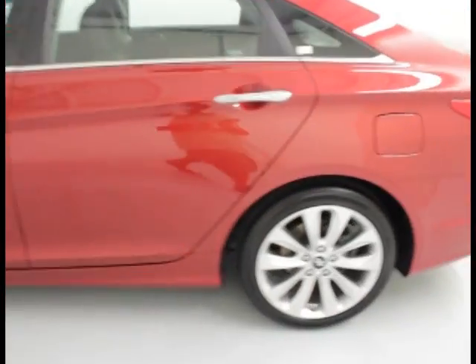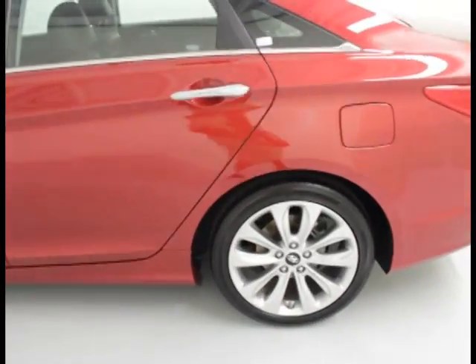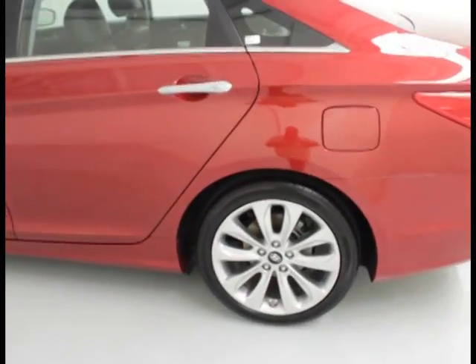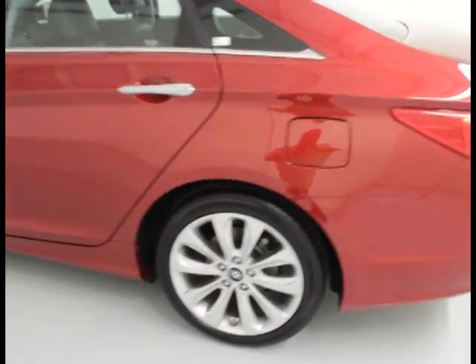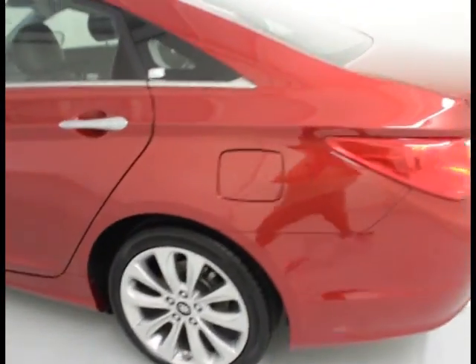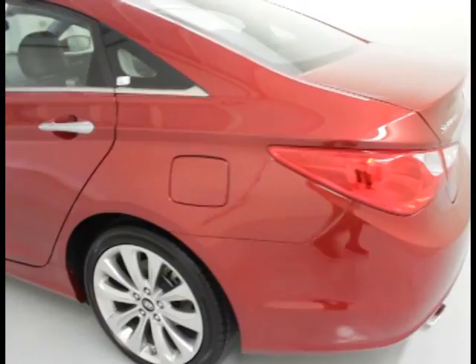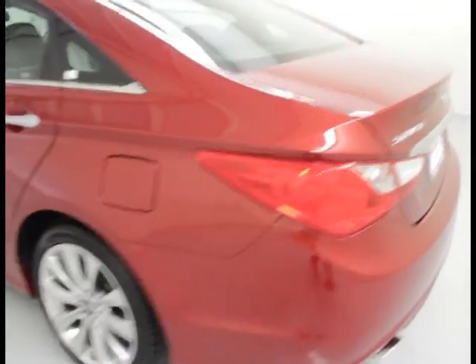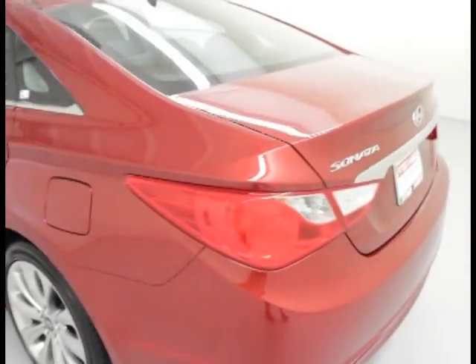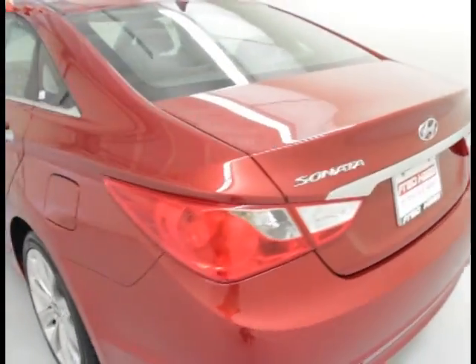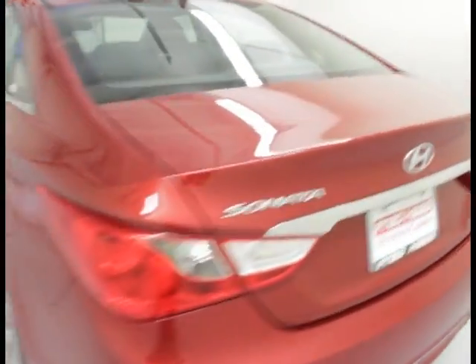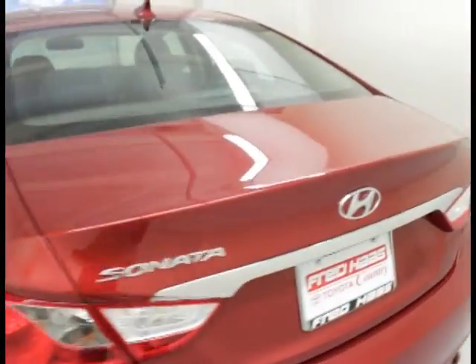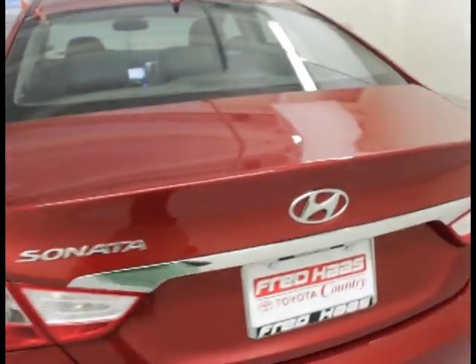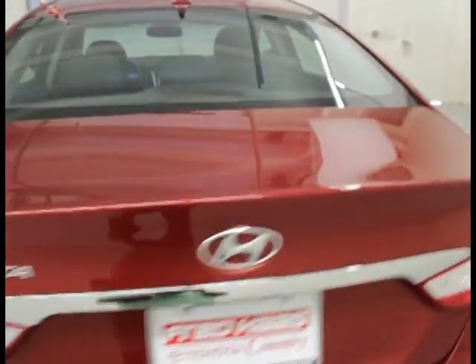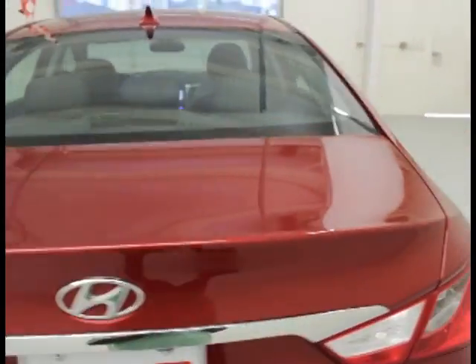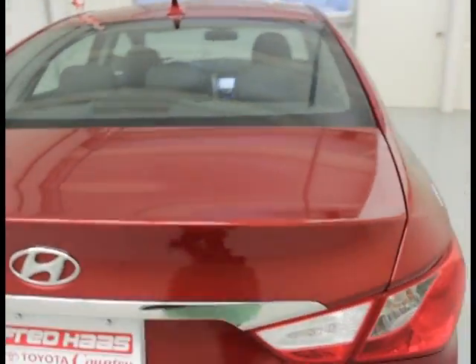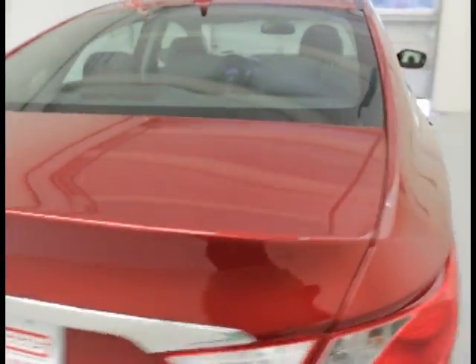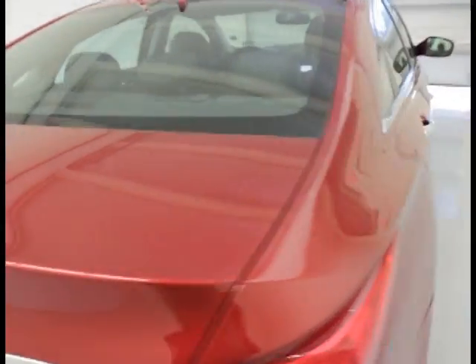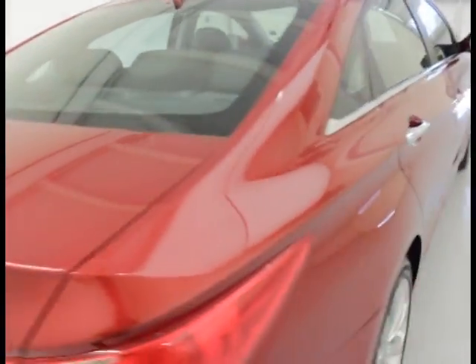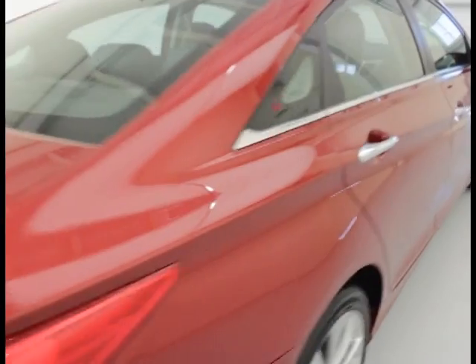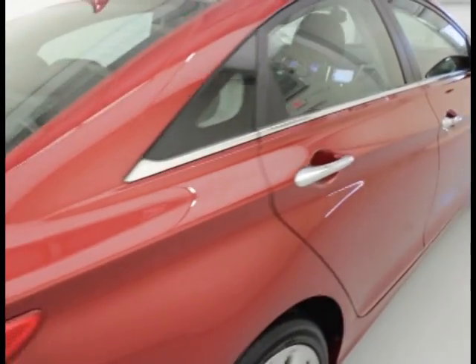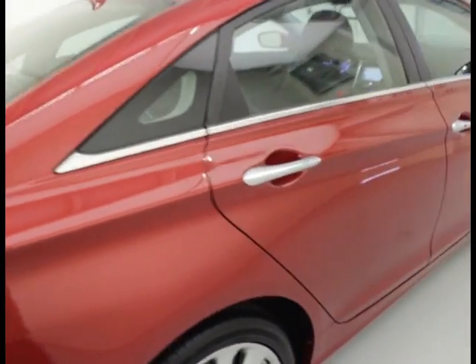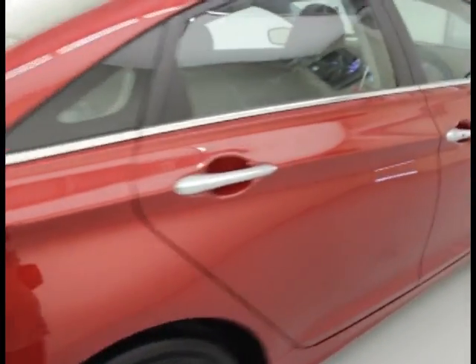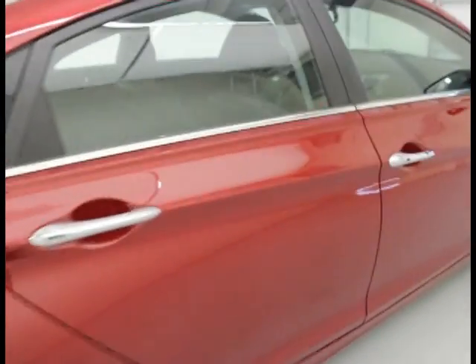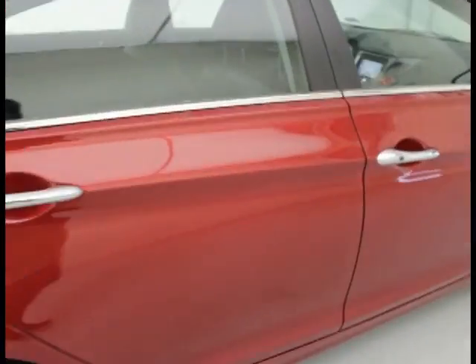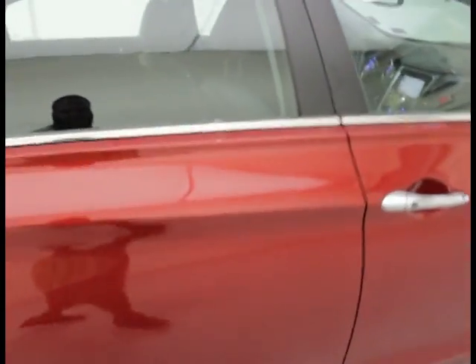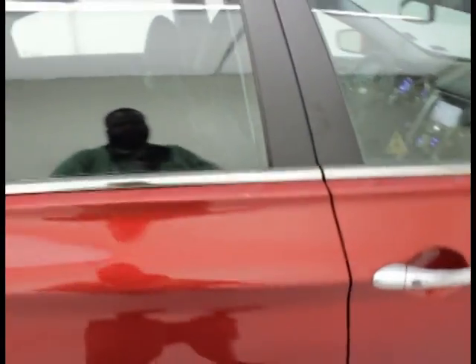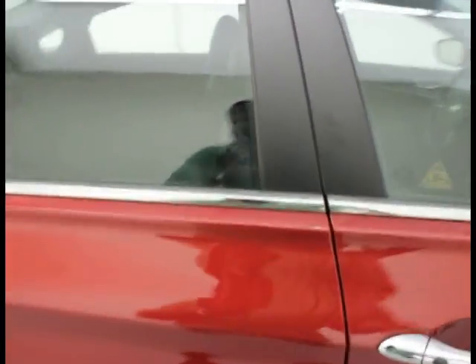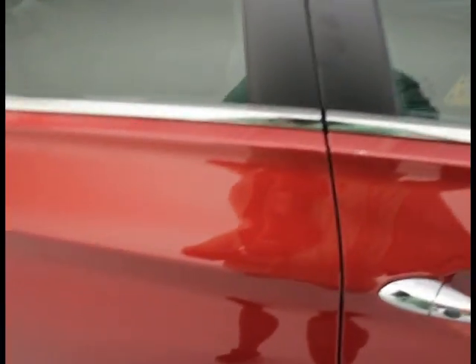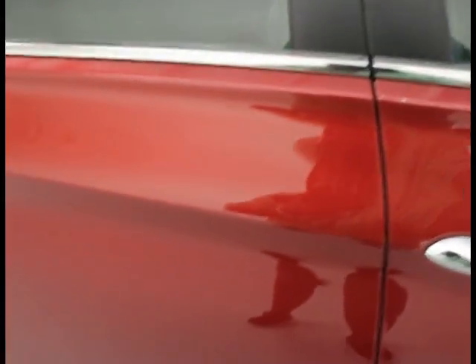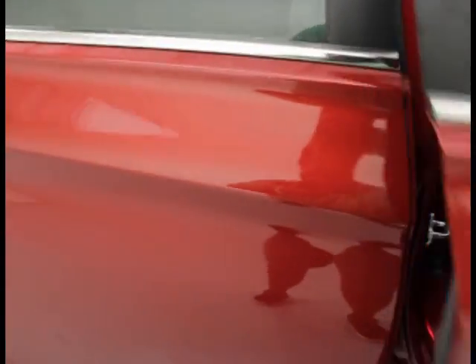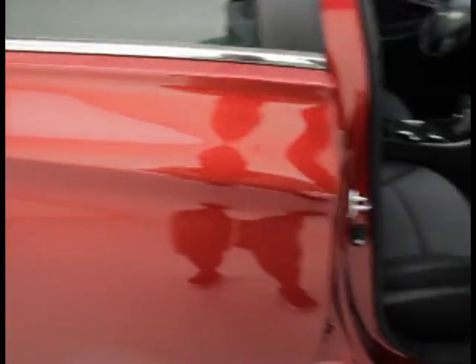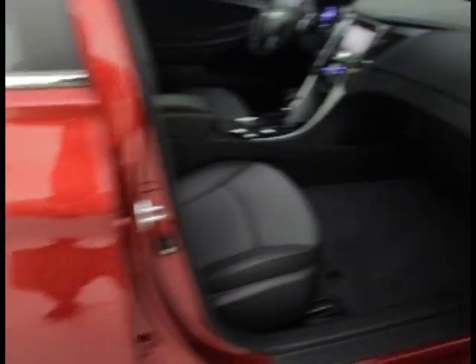18 inch wheels, dual exhaust, direct inject engine, cloth leather seats combo.